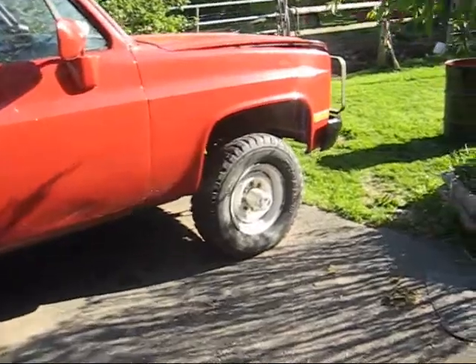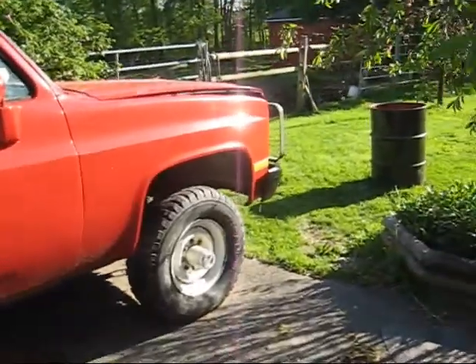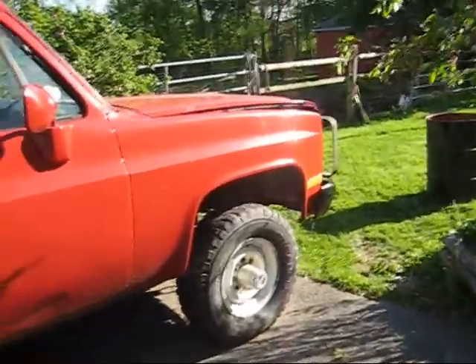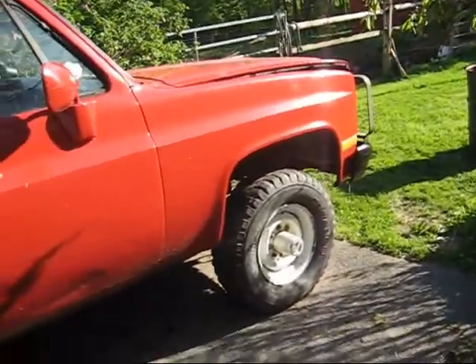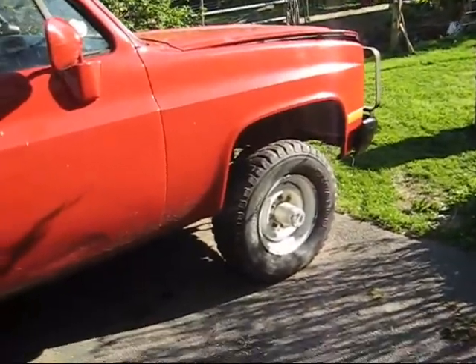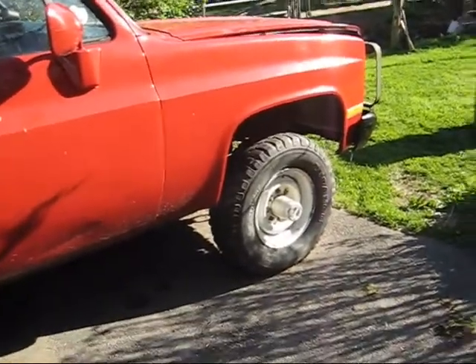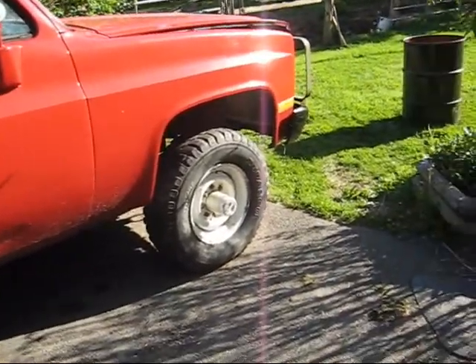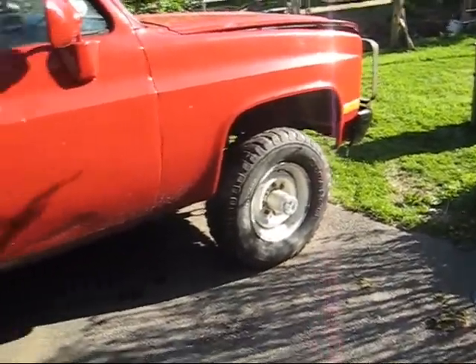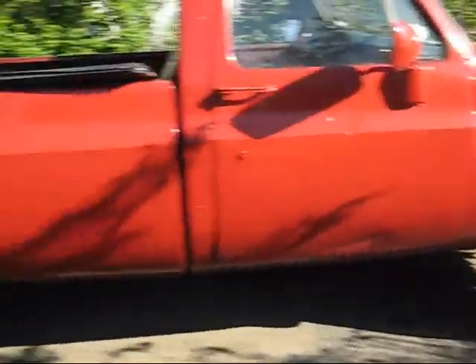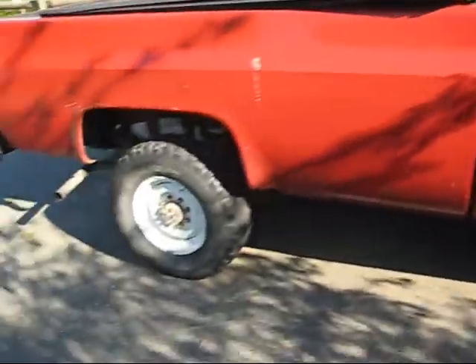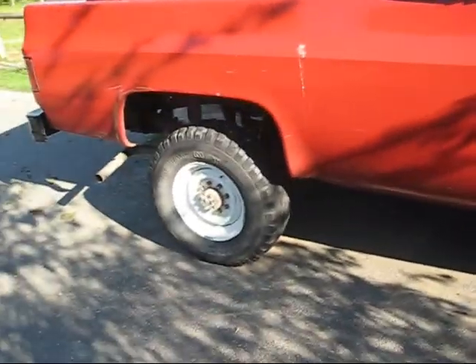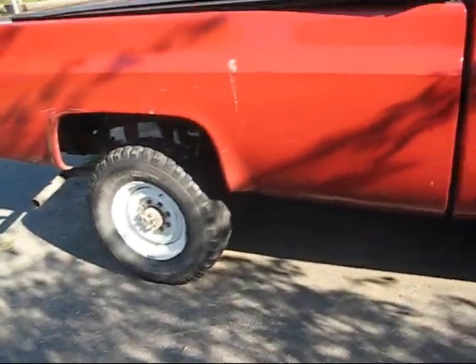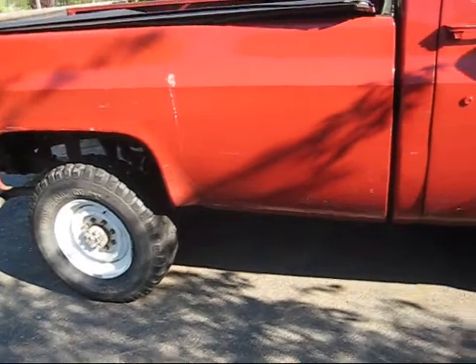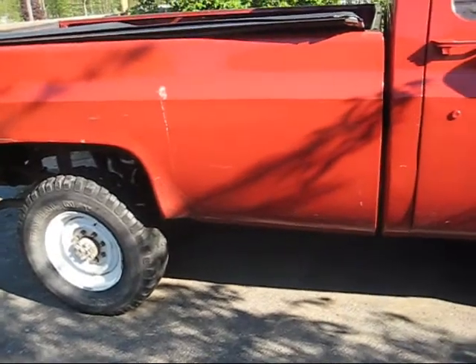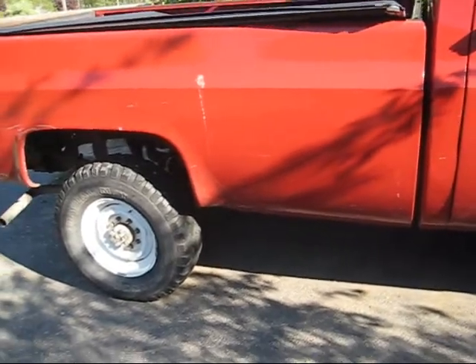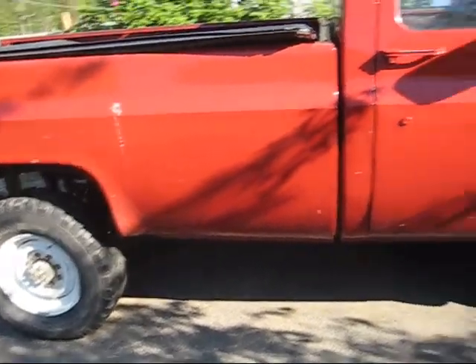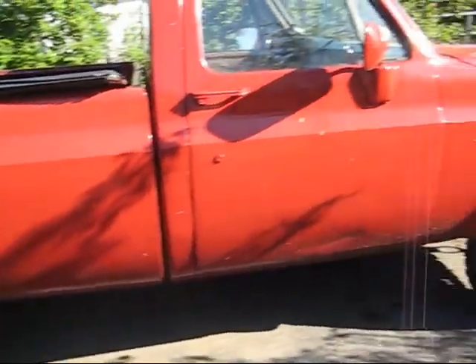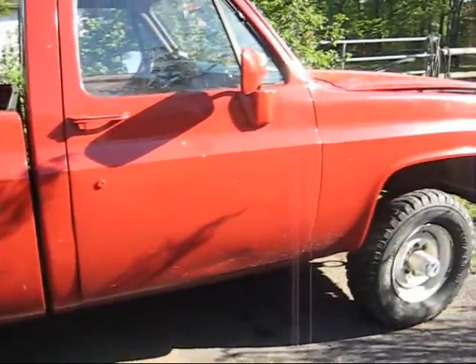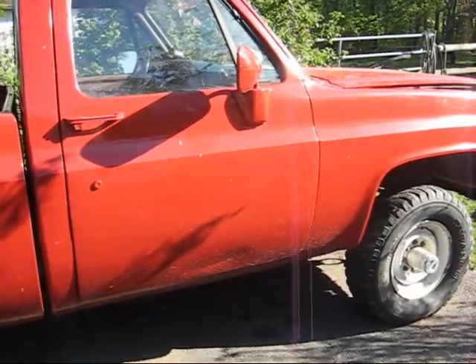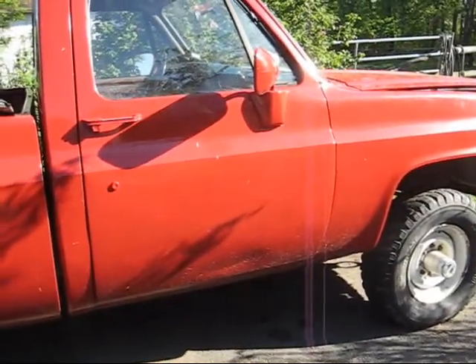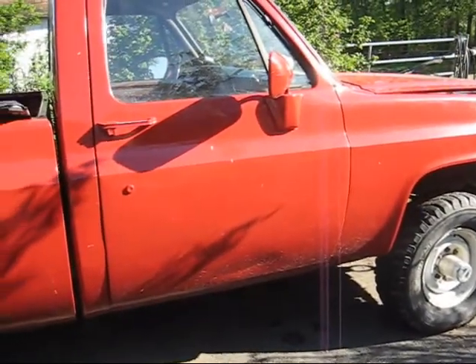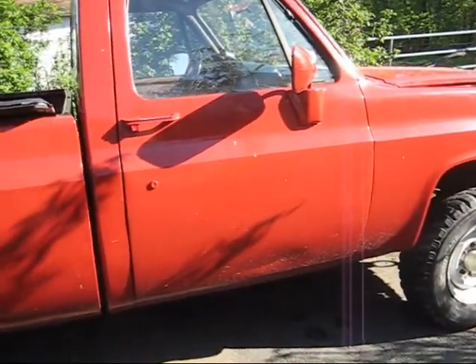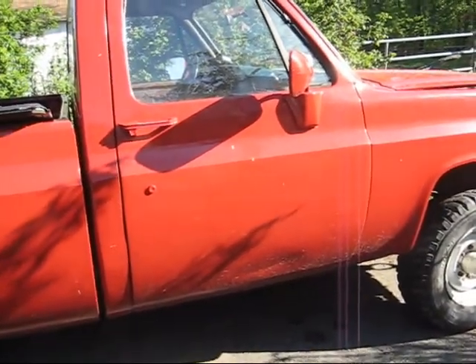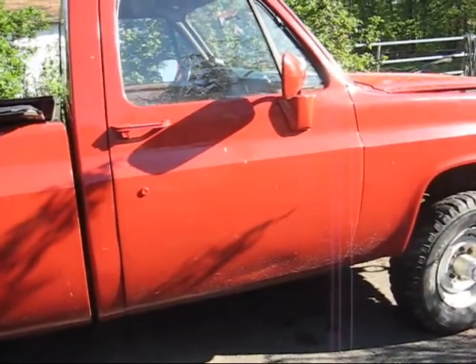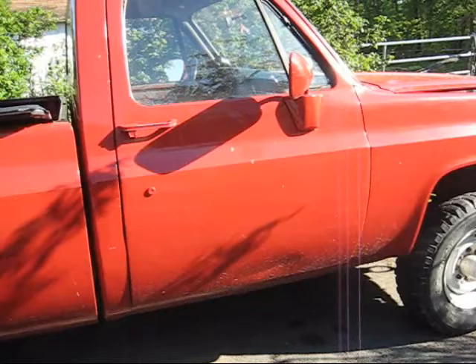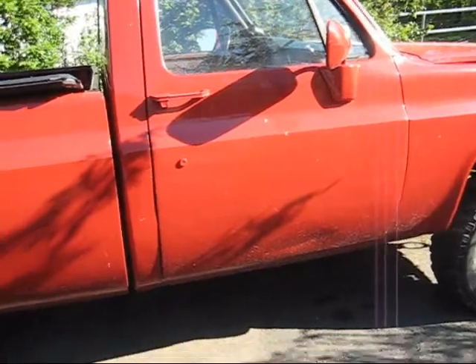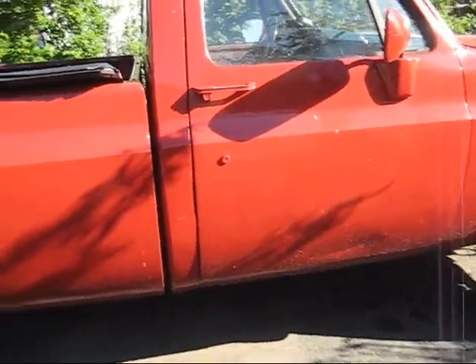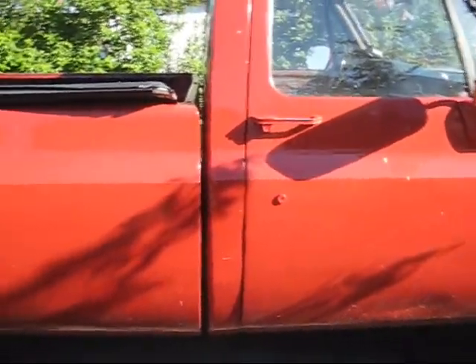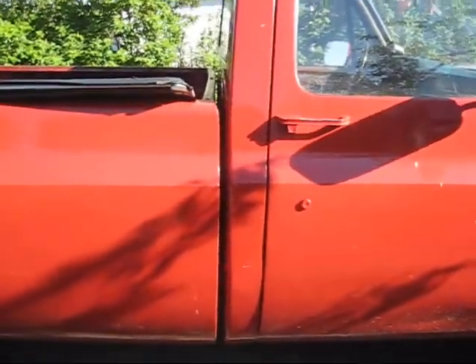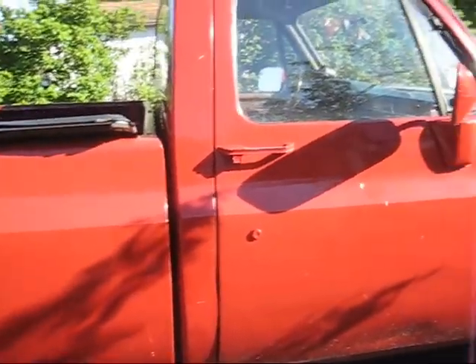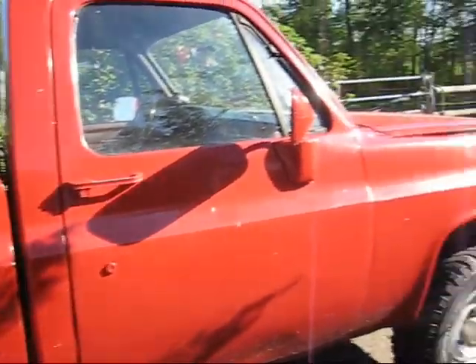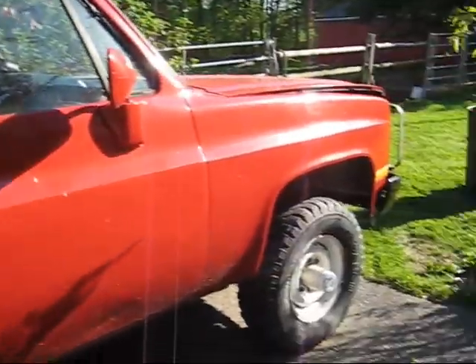It's got the 6.2 diesel, 456s, Dana 60 front, 14-bolt full-float rear with a Detroit locker, turbo 400 transmission, NP208 transfer case, which I'm annoyed about because I wanted a 205, but whatever.